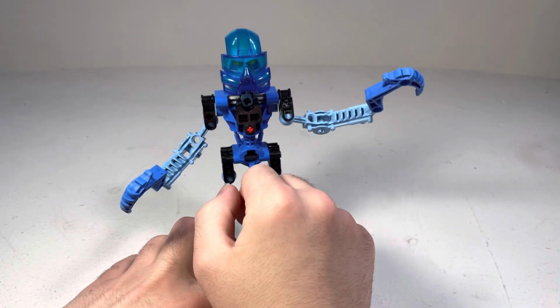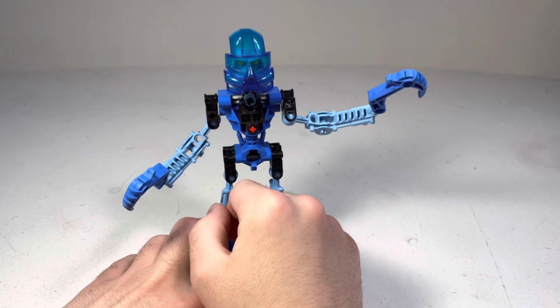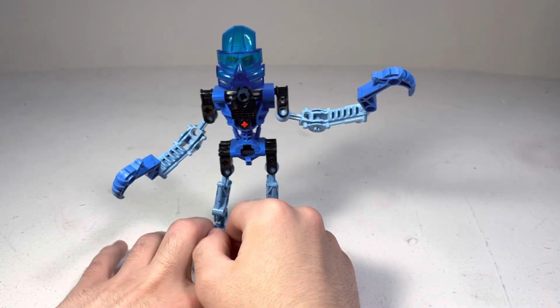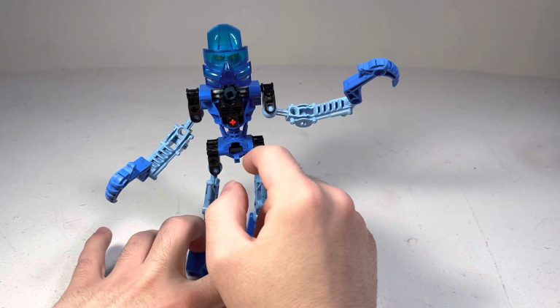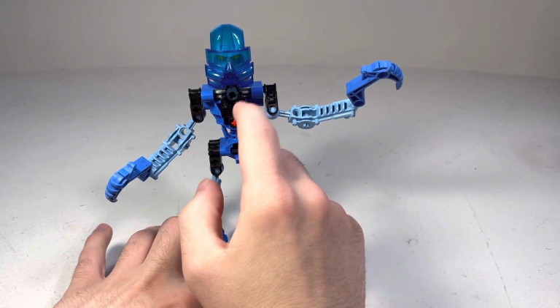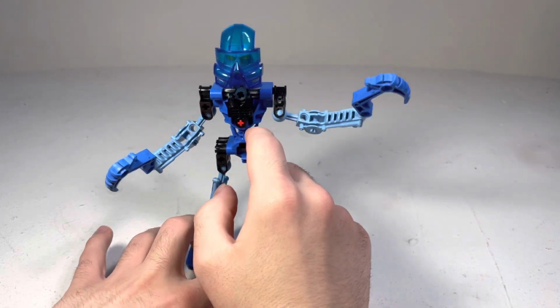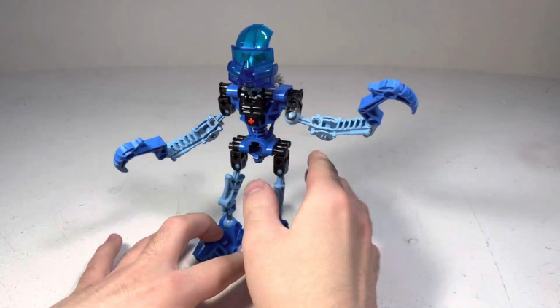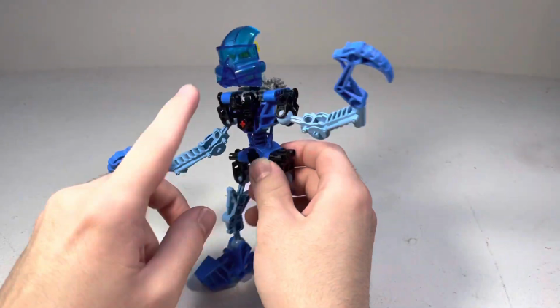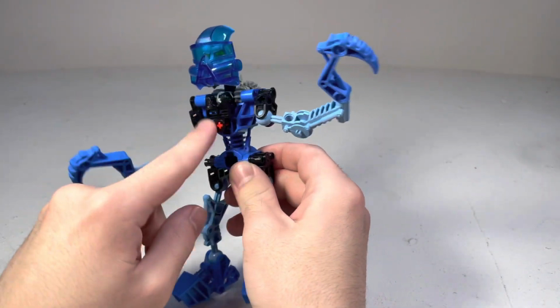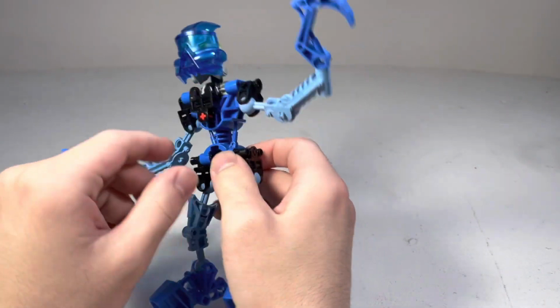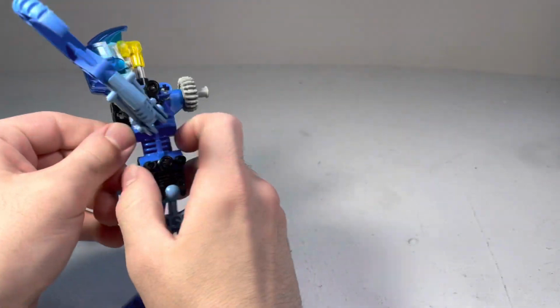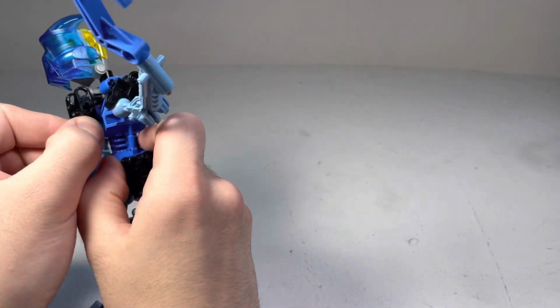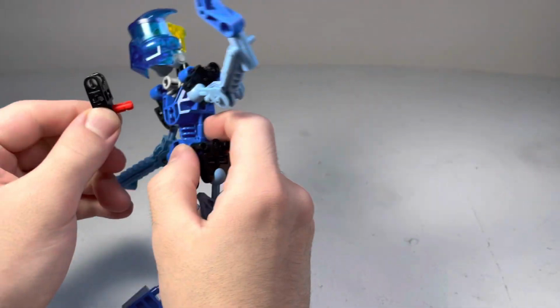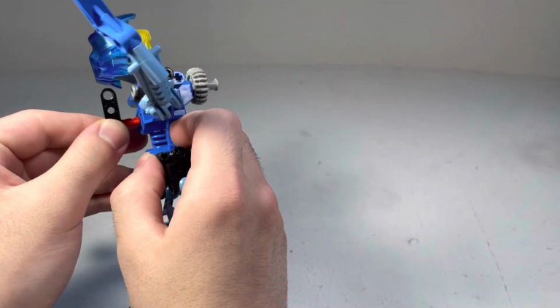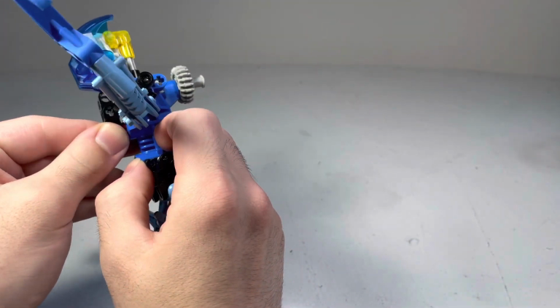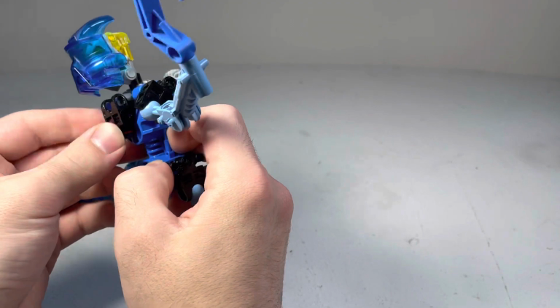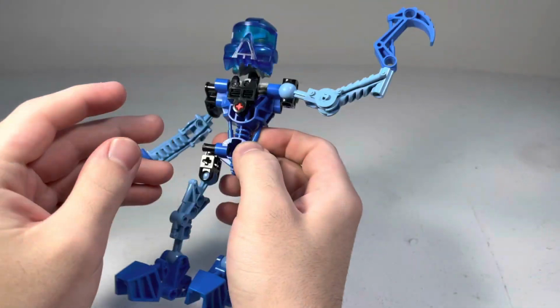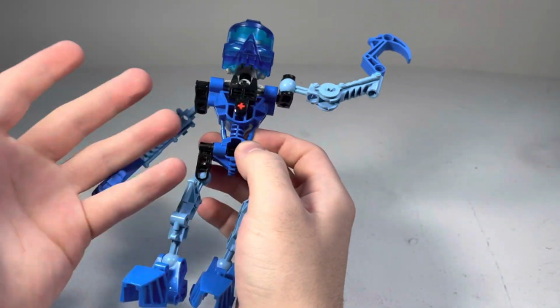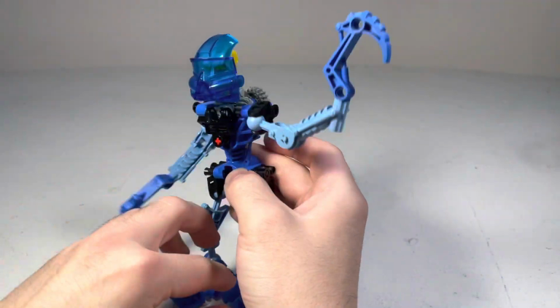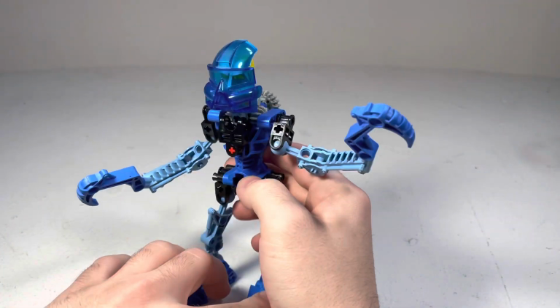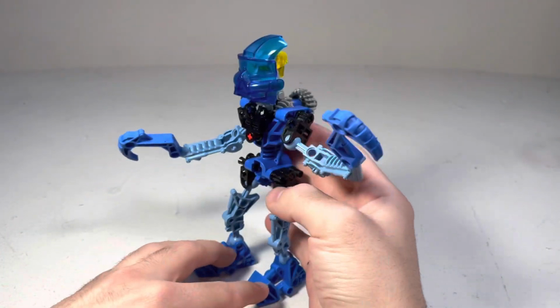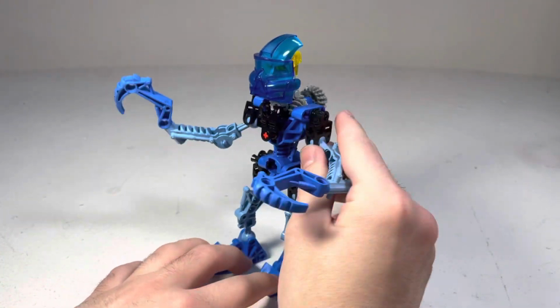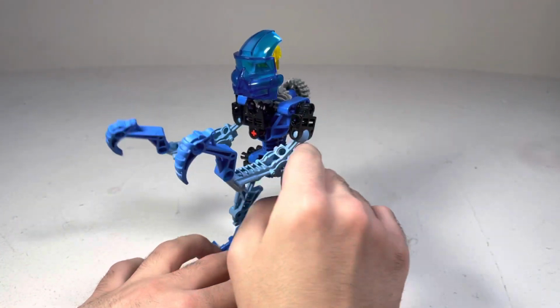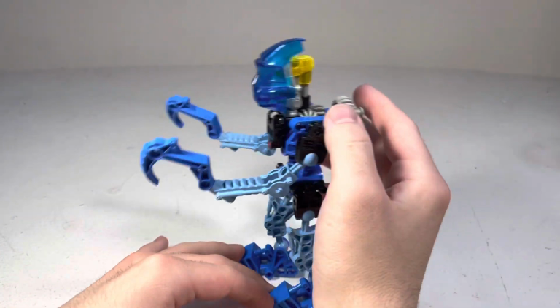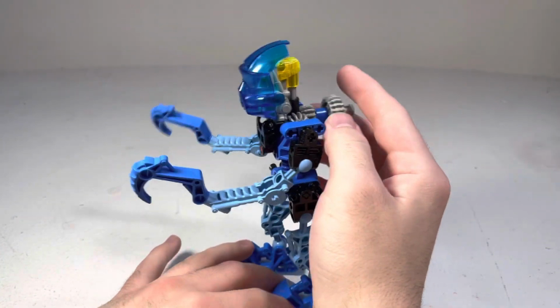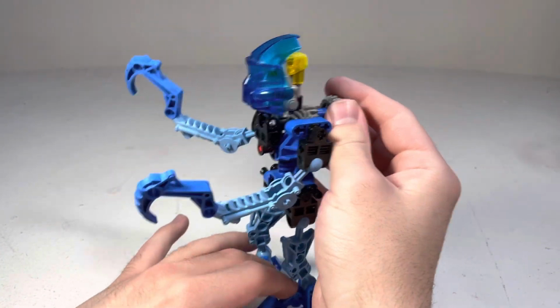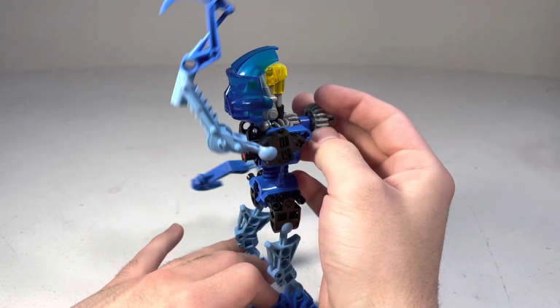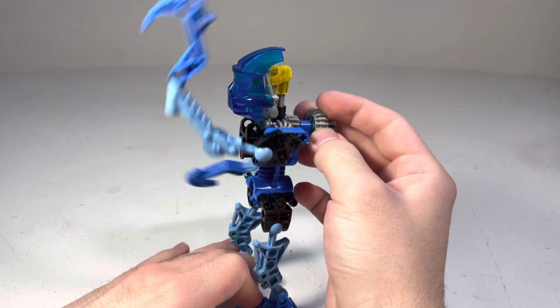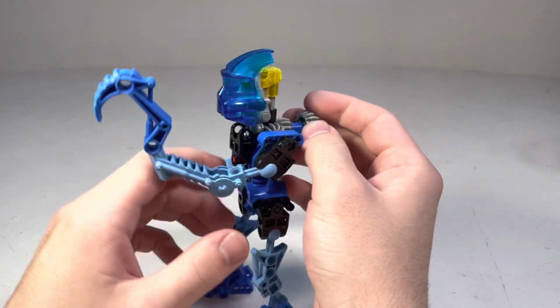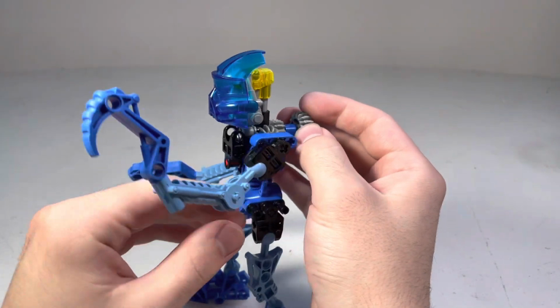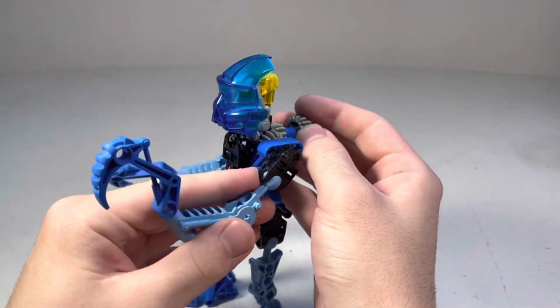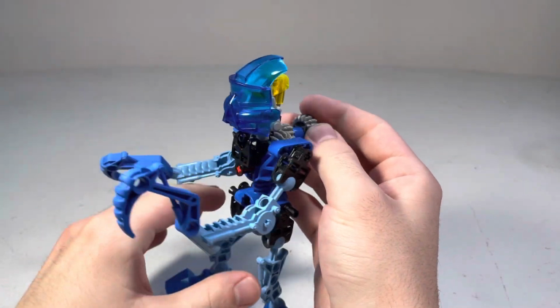Another differentiation from the other ones is this chest plate. It's supposed to be blue and the pin is supposed to be black, but mine's red, unfortunately. That's a bit of a downer, but that's okay — it just makes this one a little more unique.